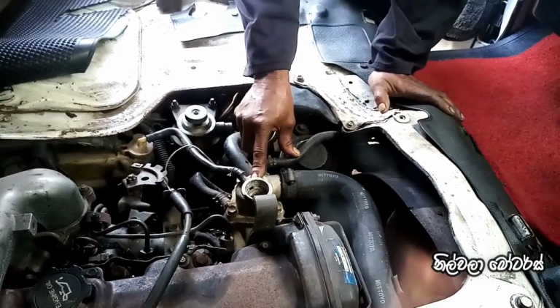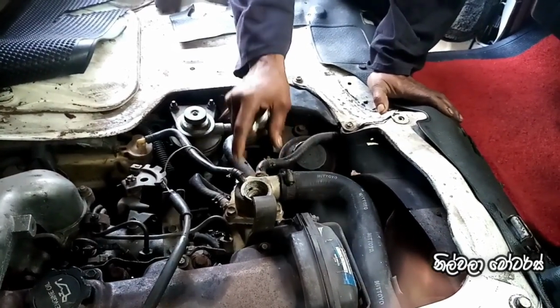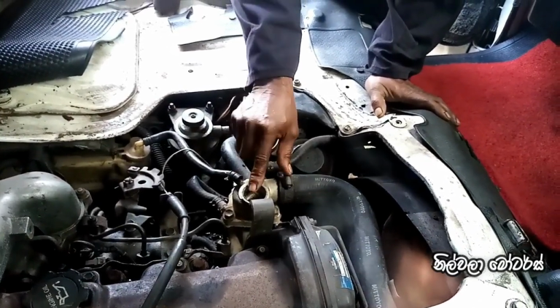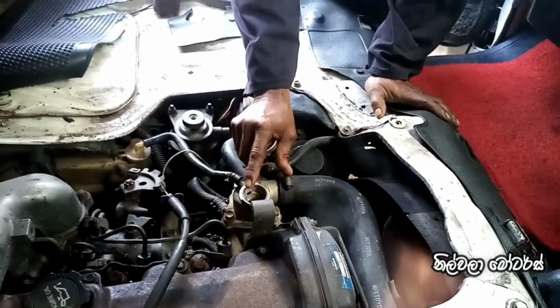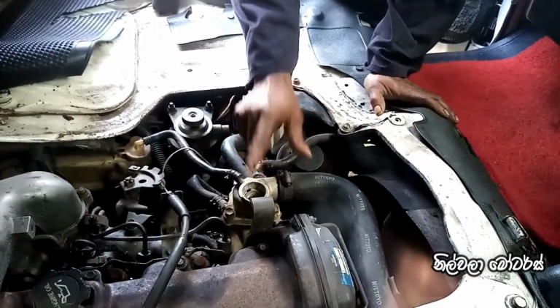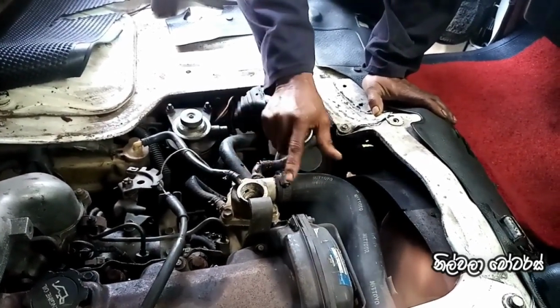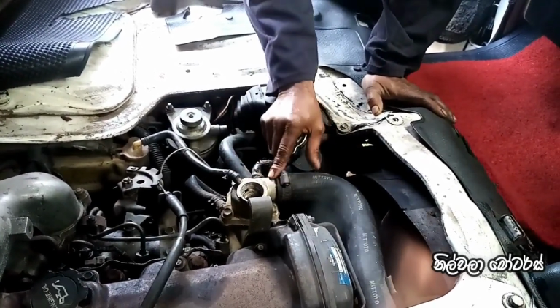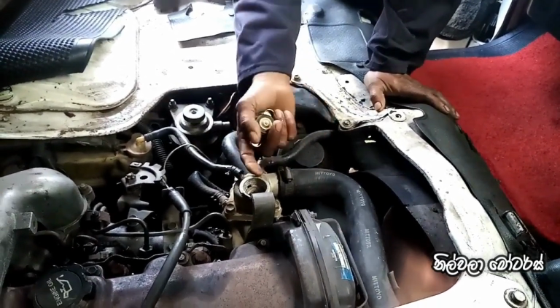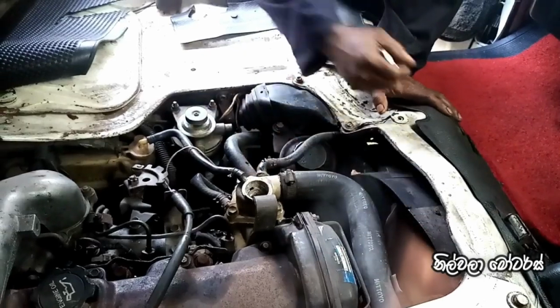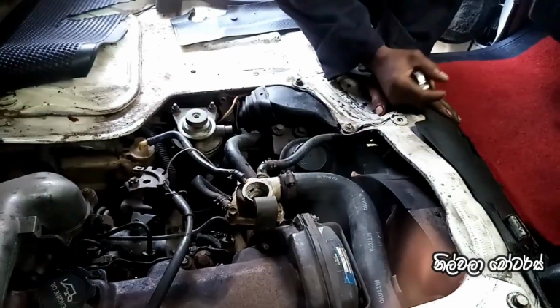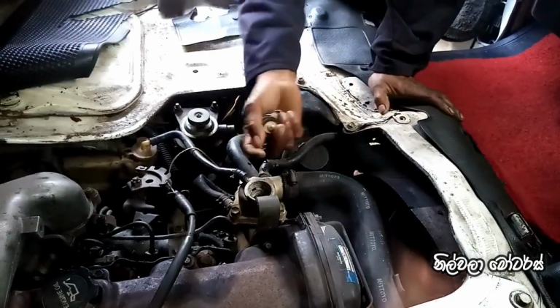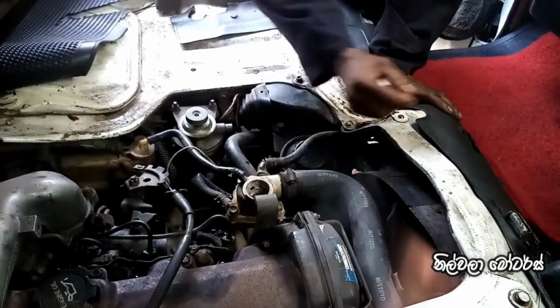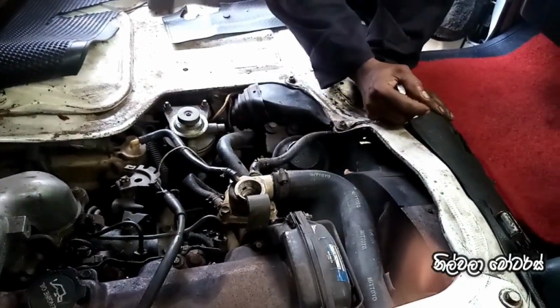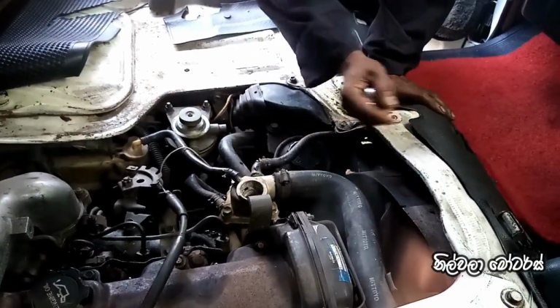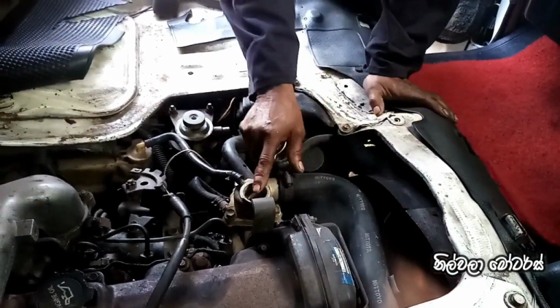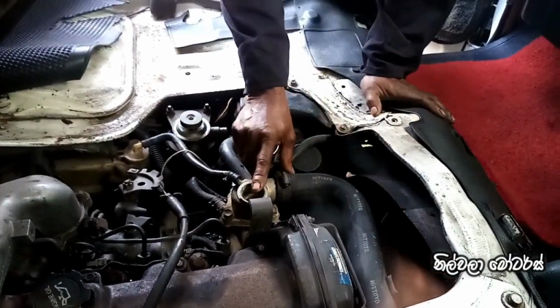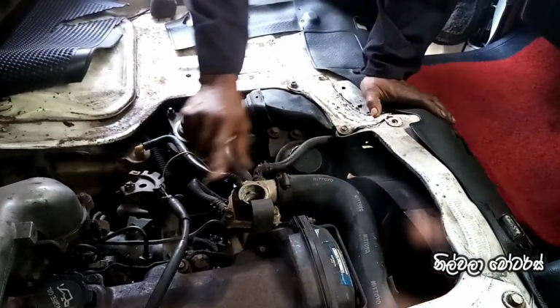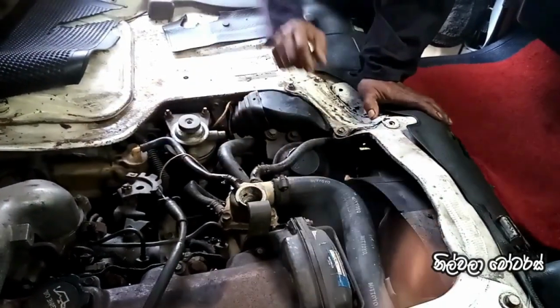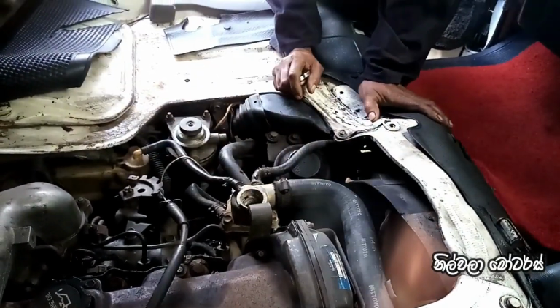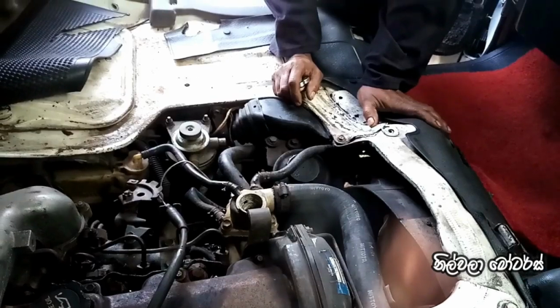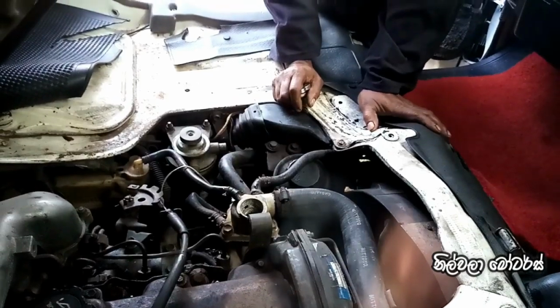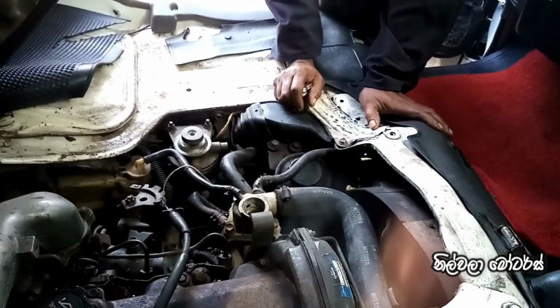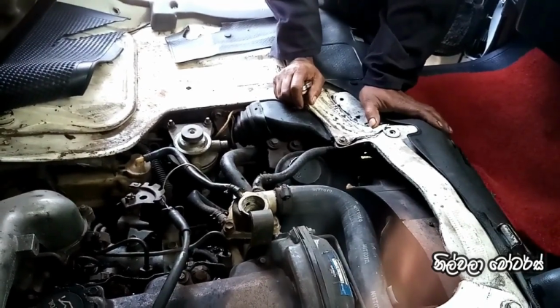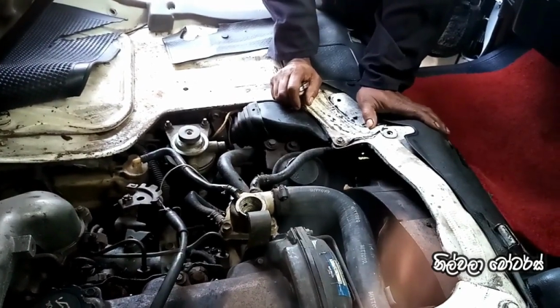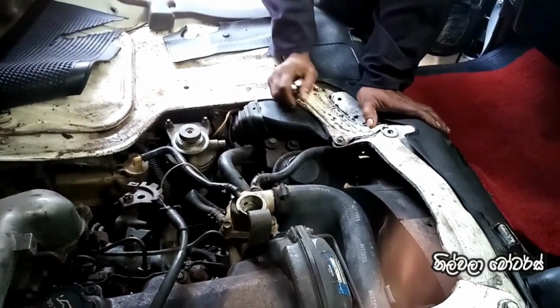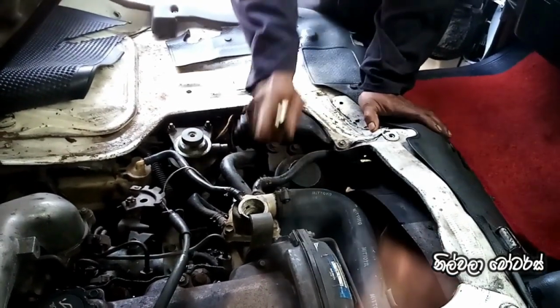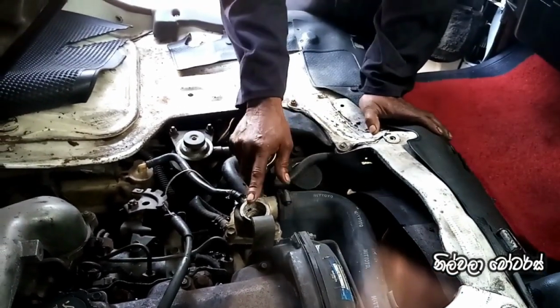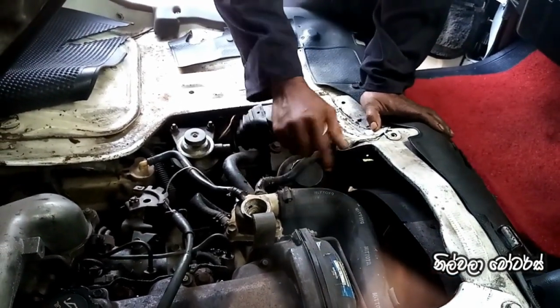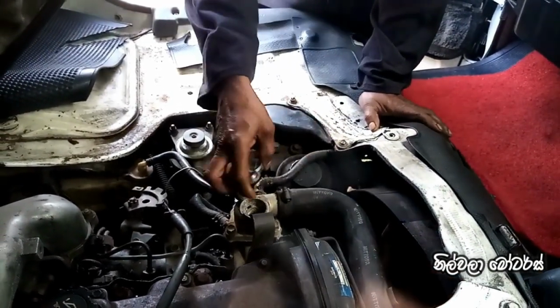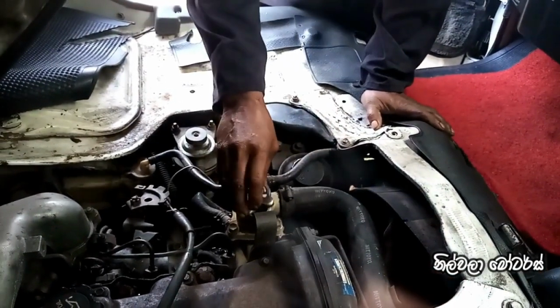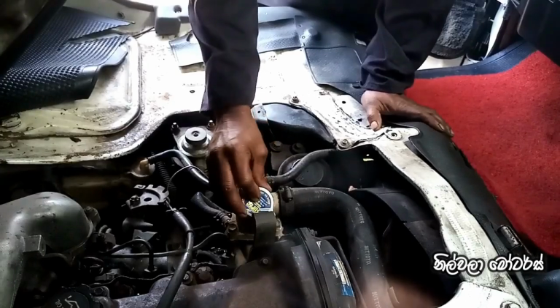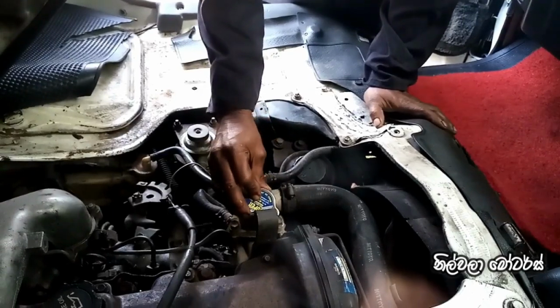But when we start with this gas cut, we just get a leak. This is a repair engine. We have to do the same thing and make sure that we can't do the same thing.